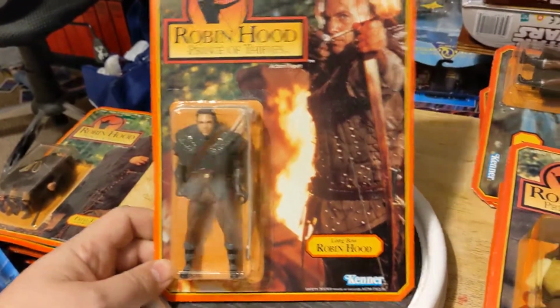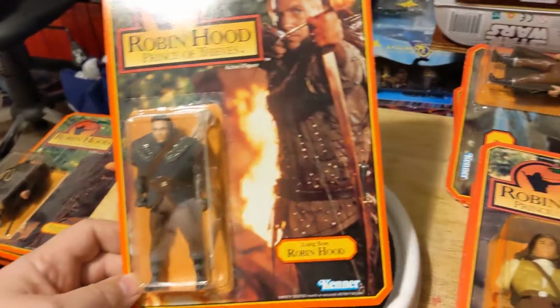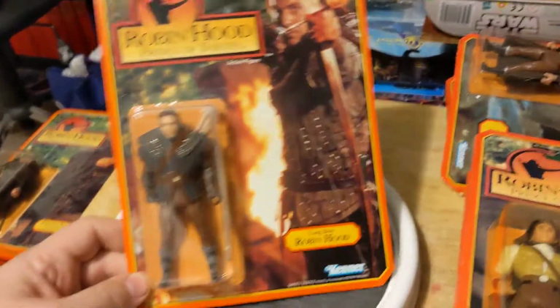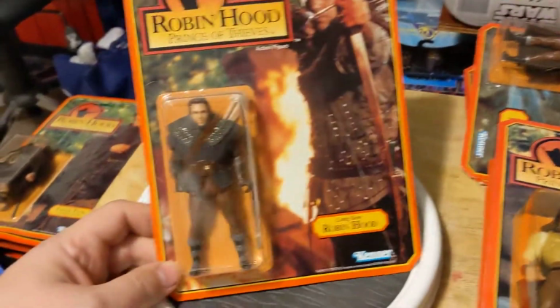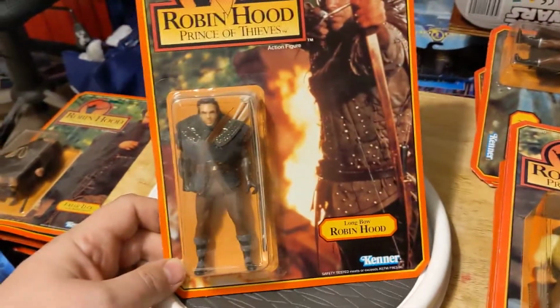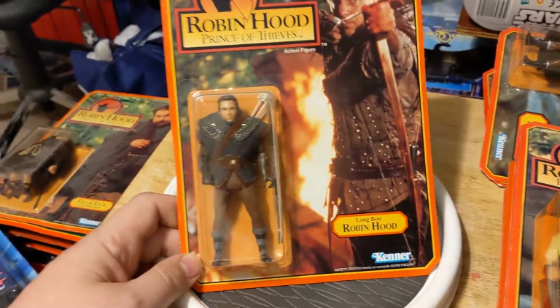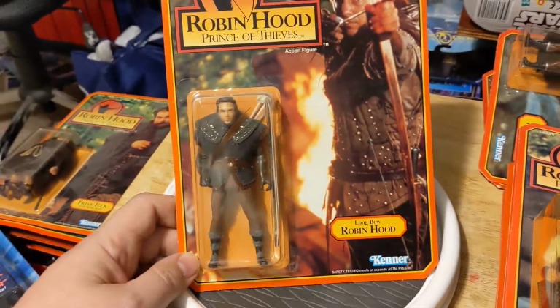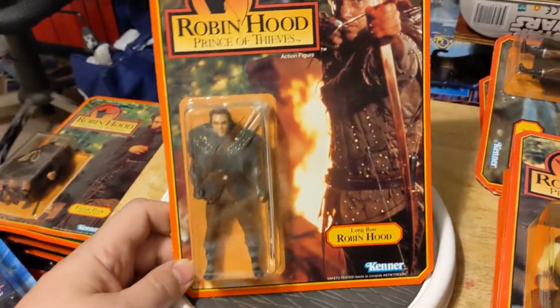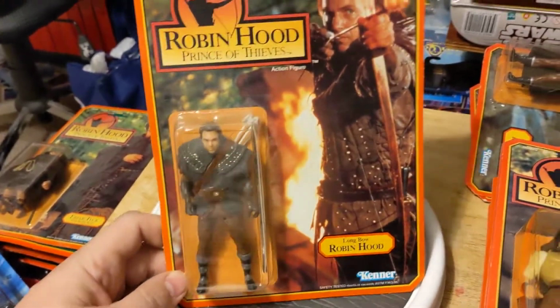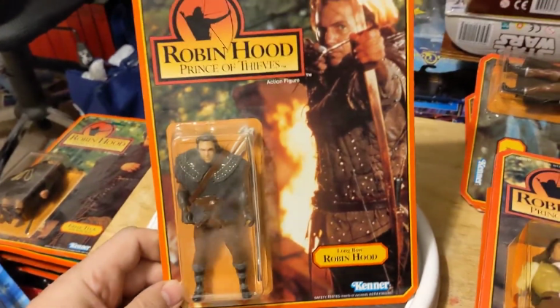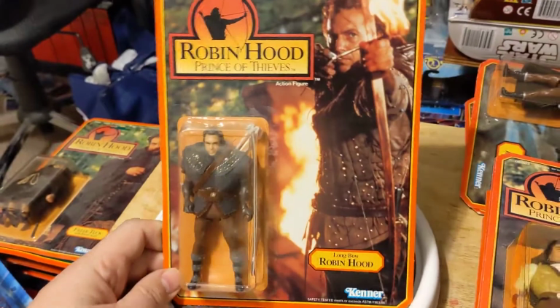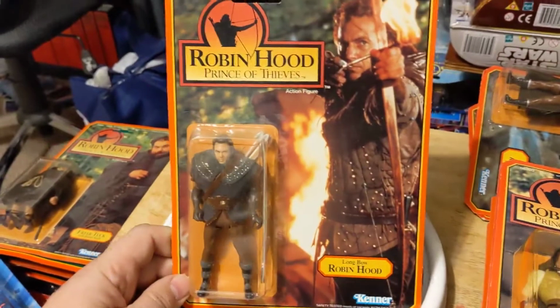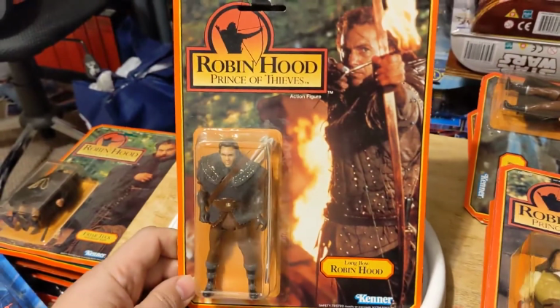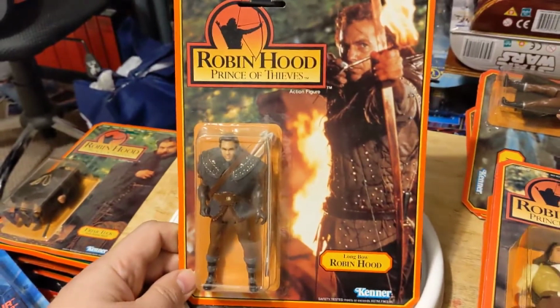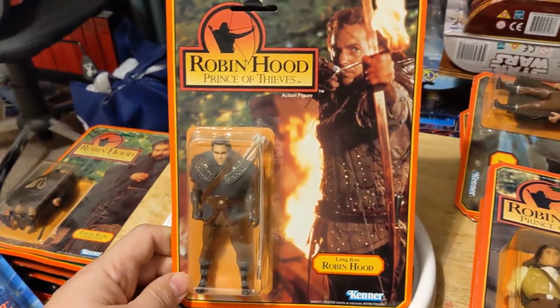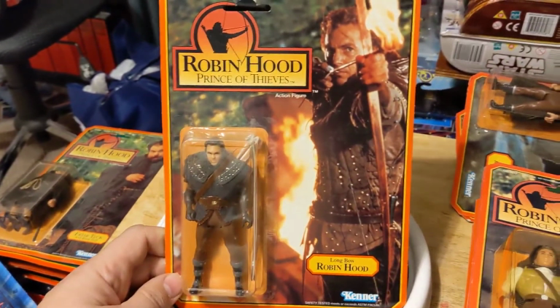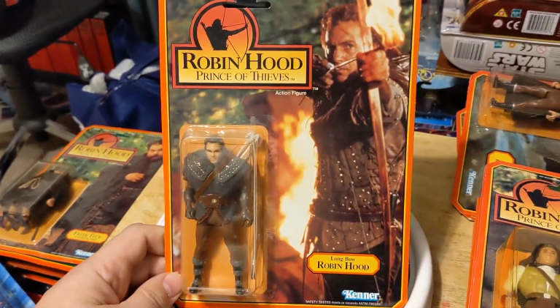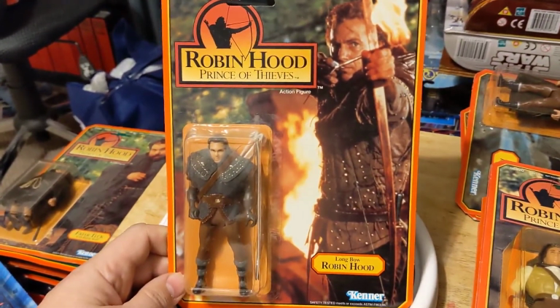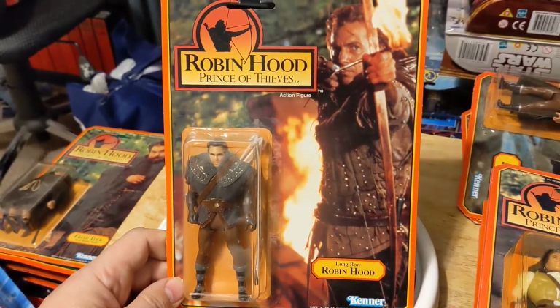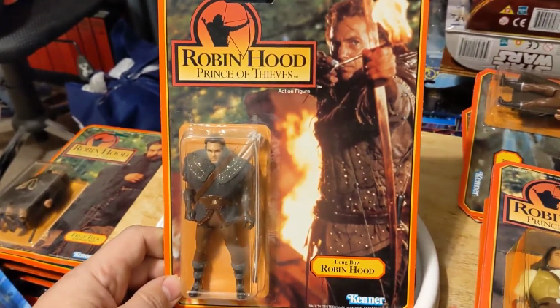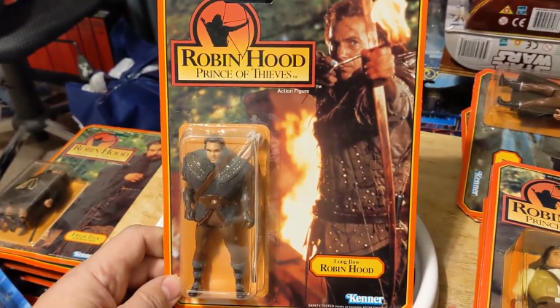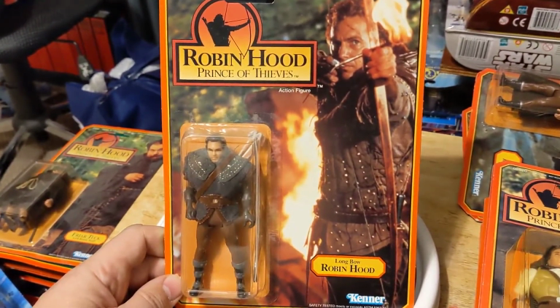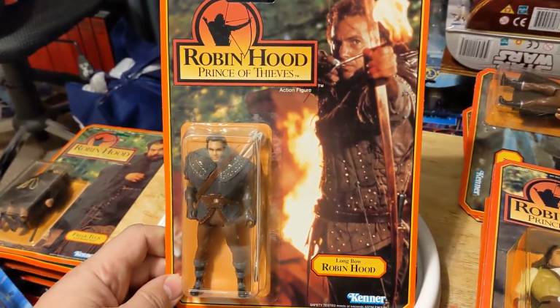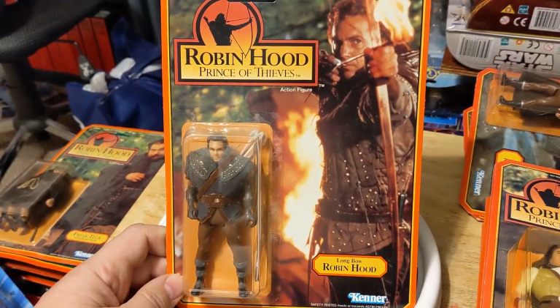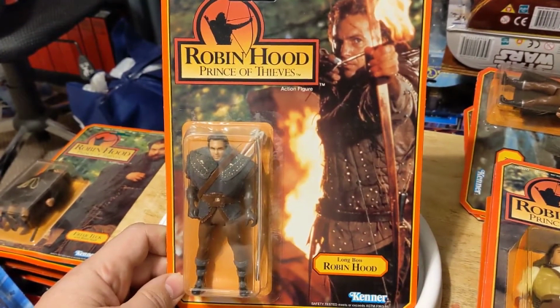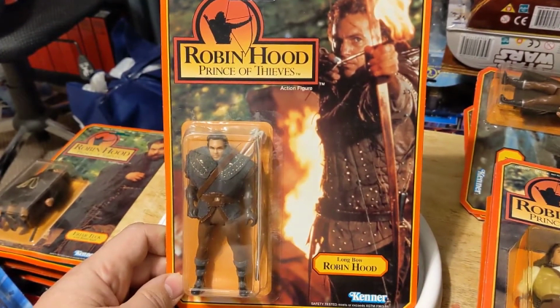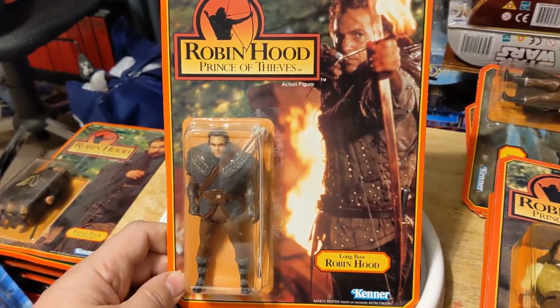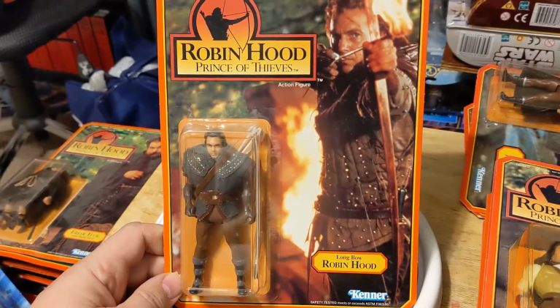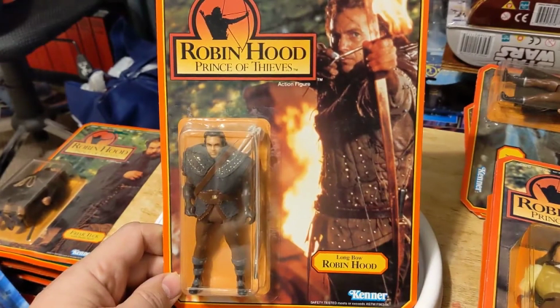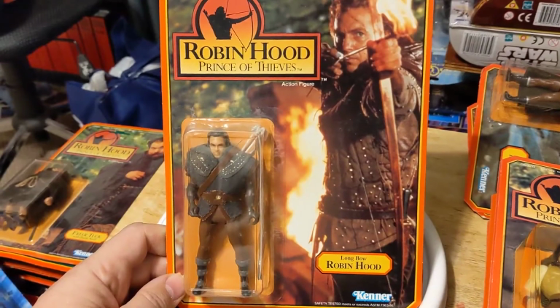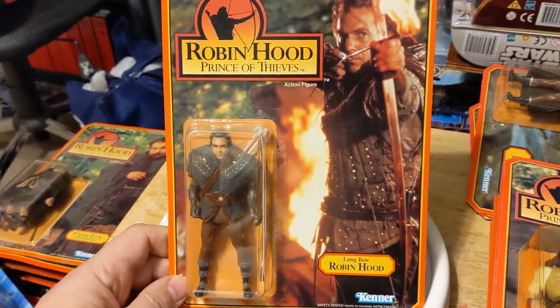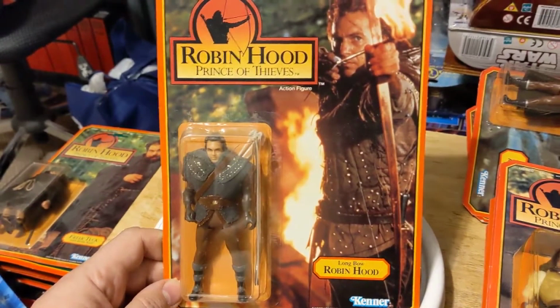Now these were made for the movie, of course. You couldn't get away from this film — it was a huge hit. You couldn't get away from it. Soundtrack, 'Everything I Do, I Do for You.'